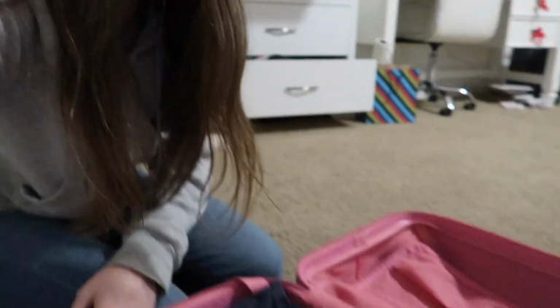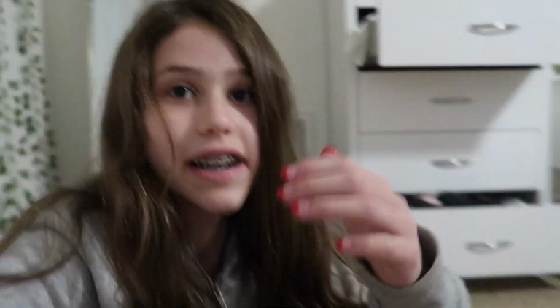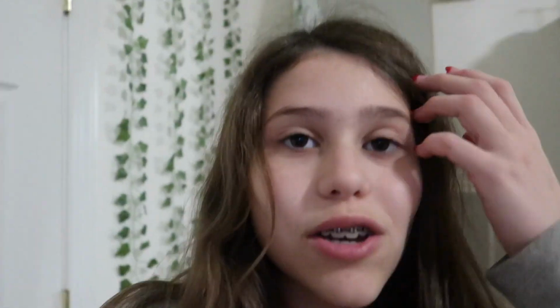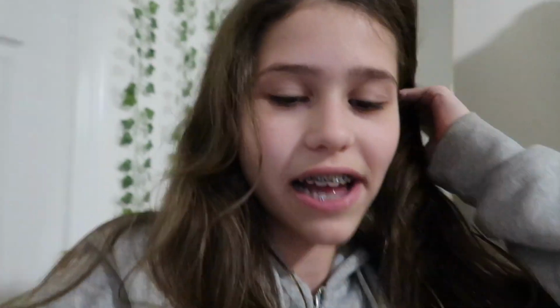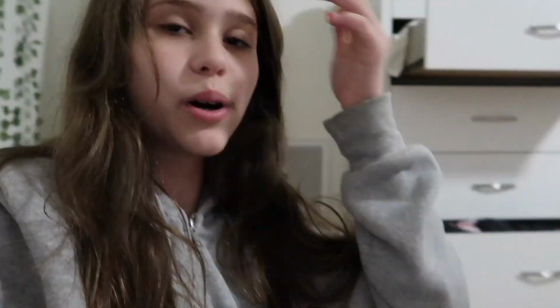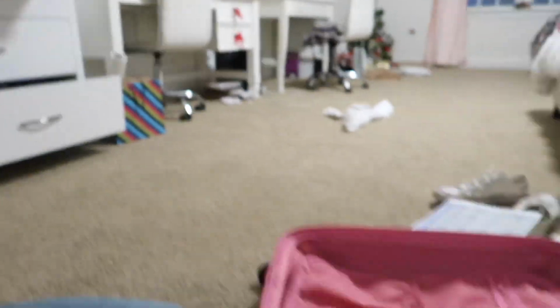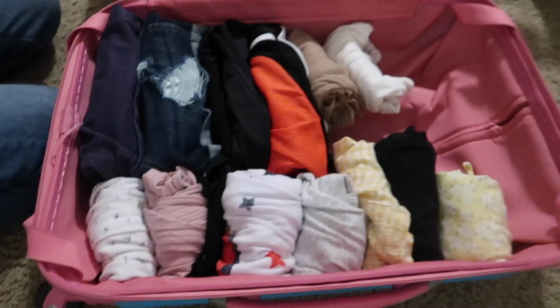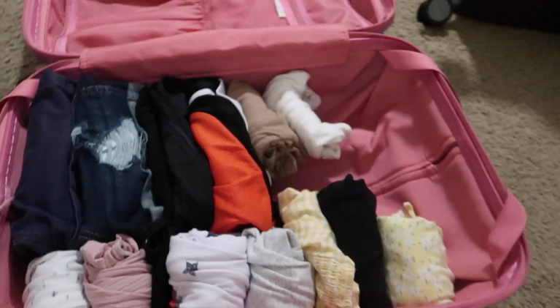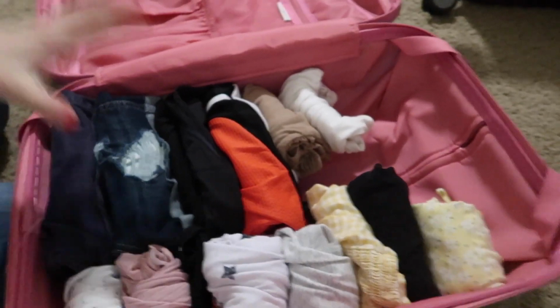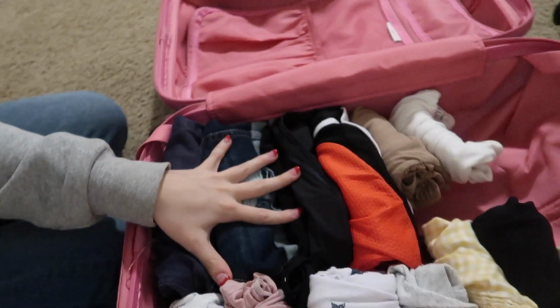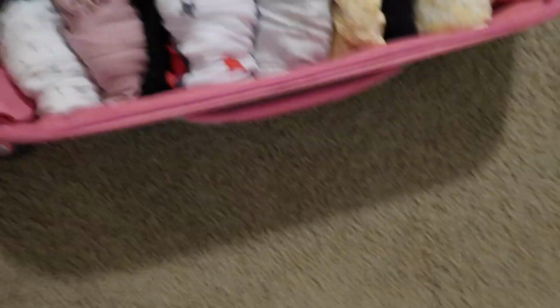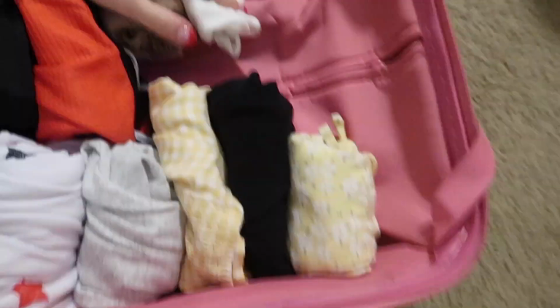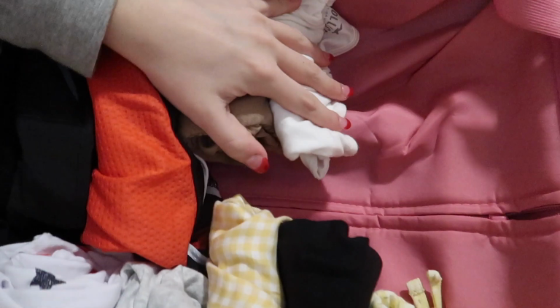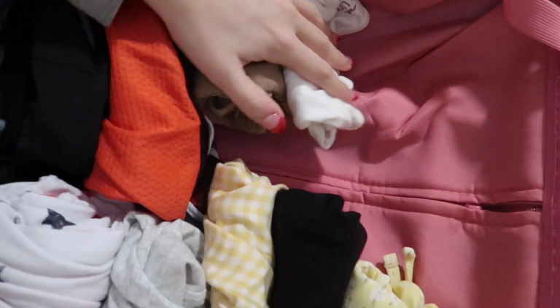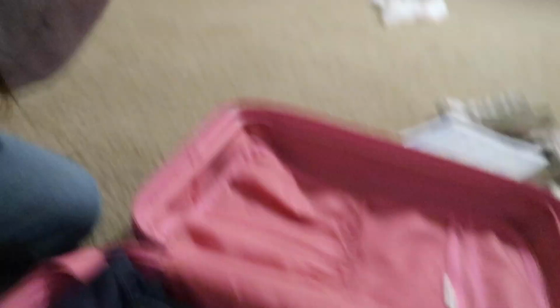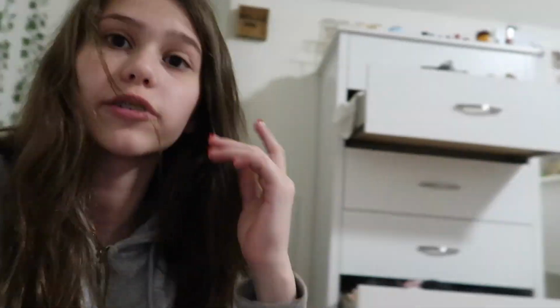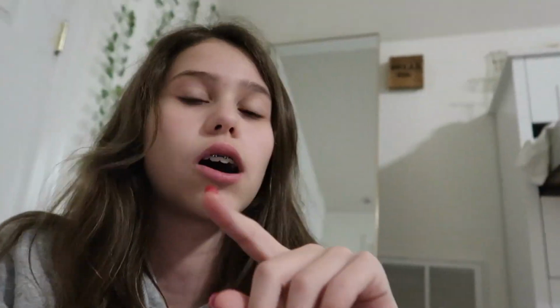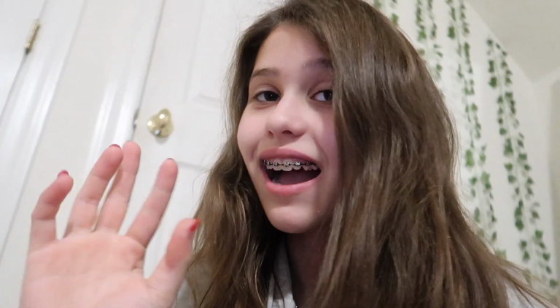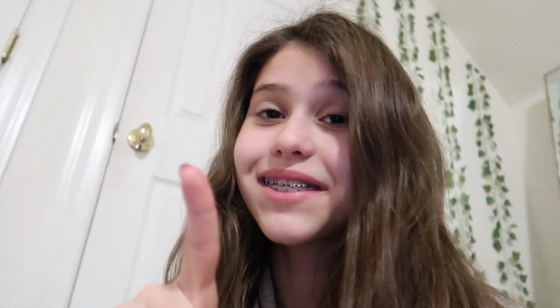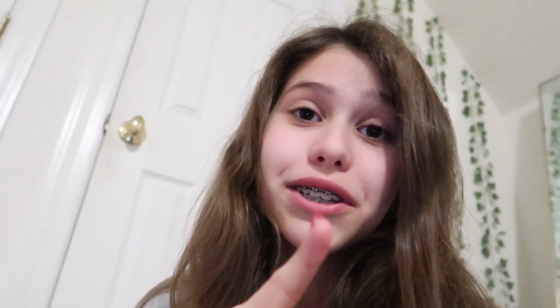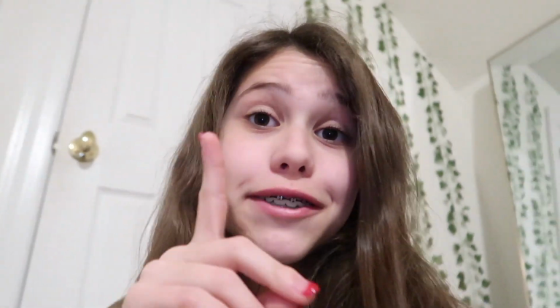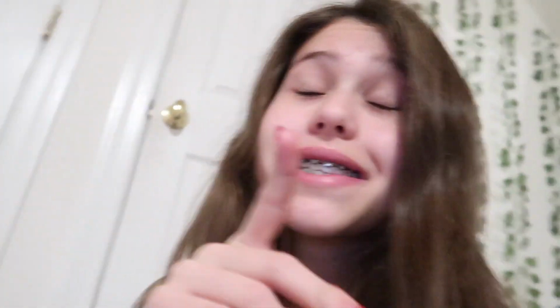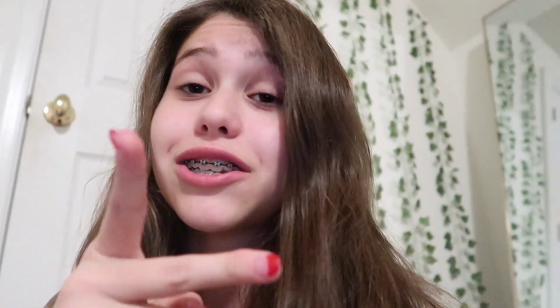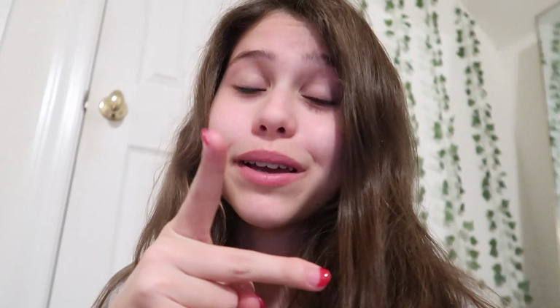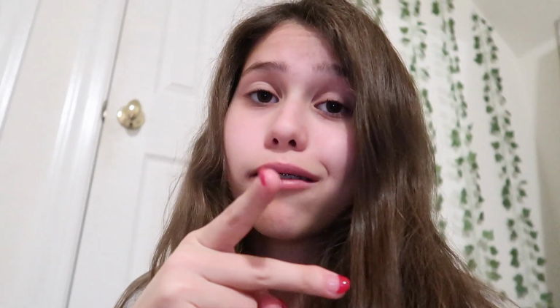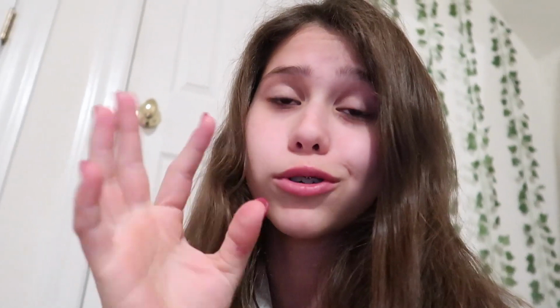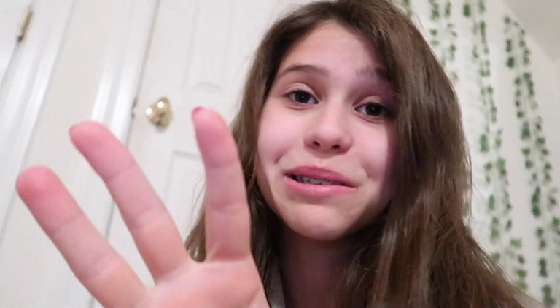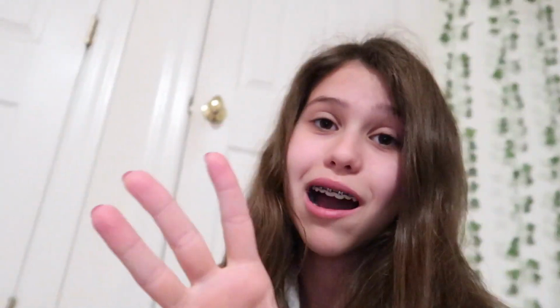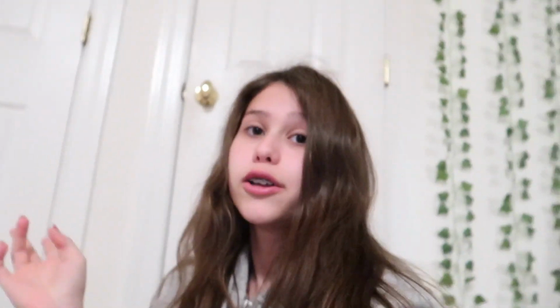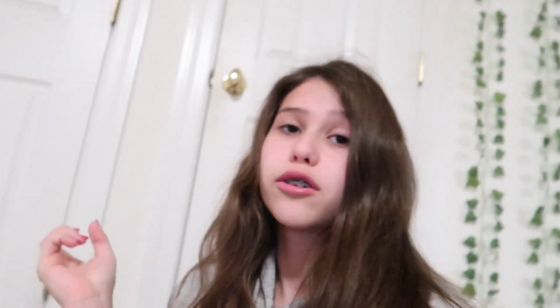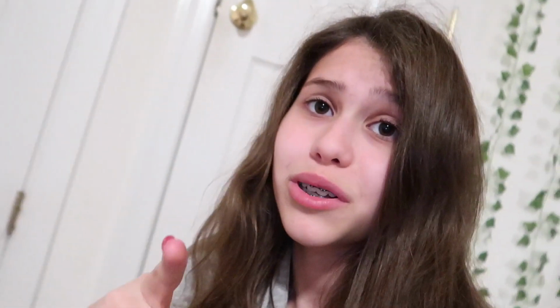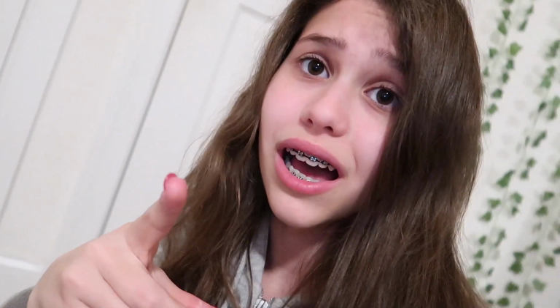Alright, I just put everything into the suitcase — this is what it looks like. I do have a little bit of room left which I can use for socks. I still need to pick out my skirts and dresses, so I'm gonna quickly do that.